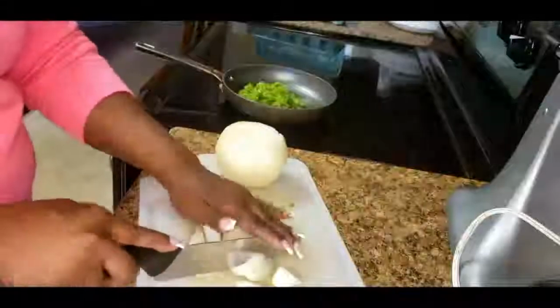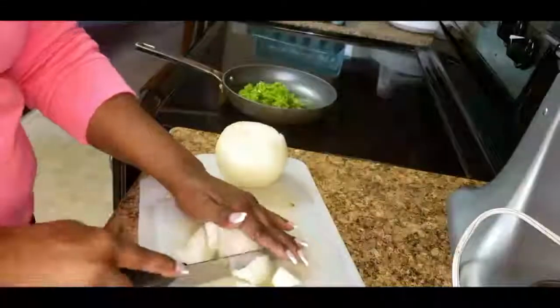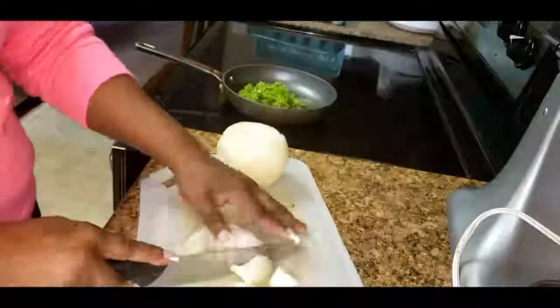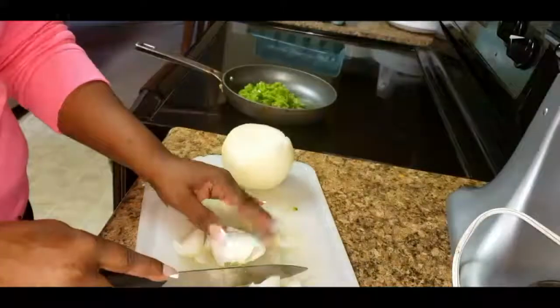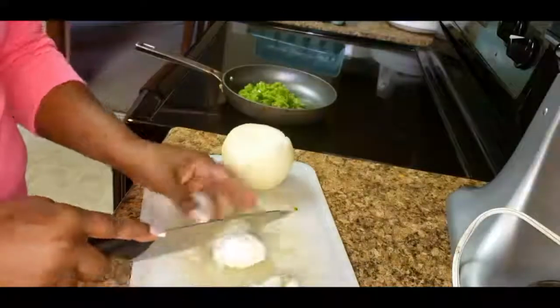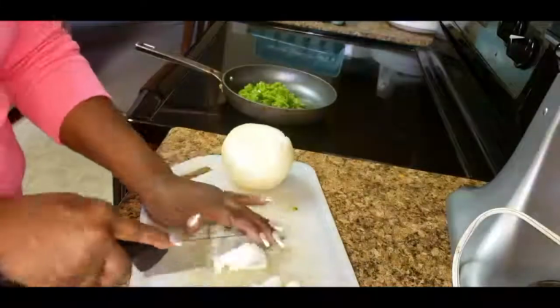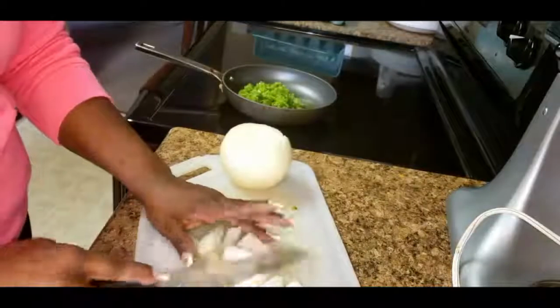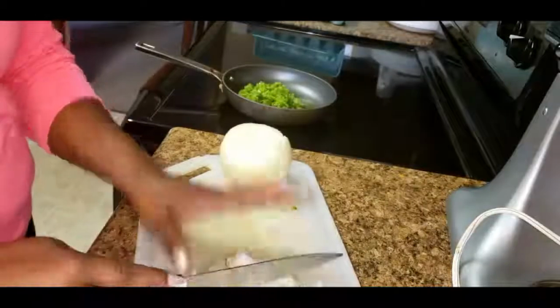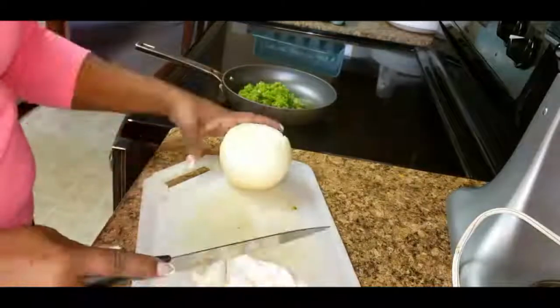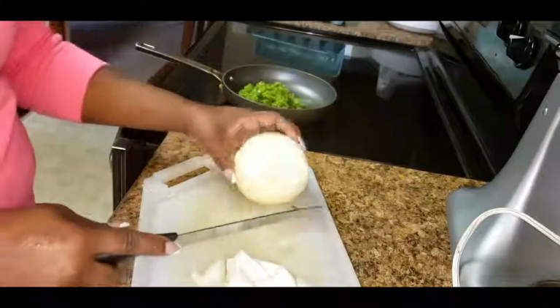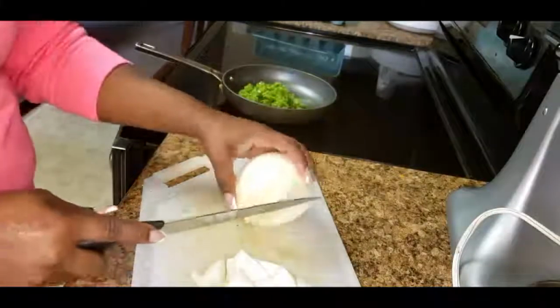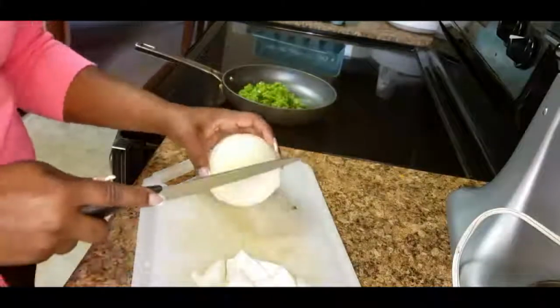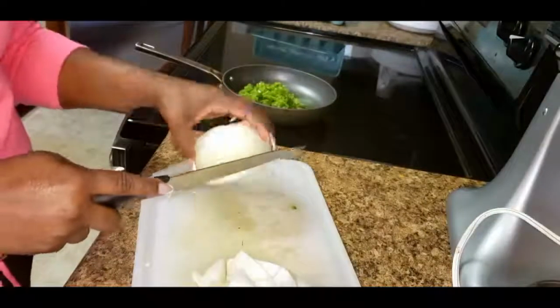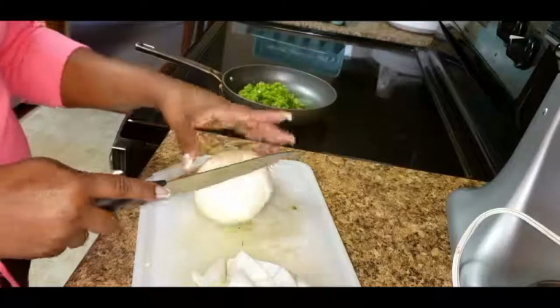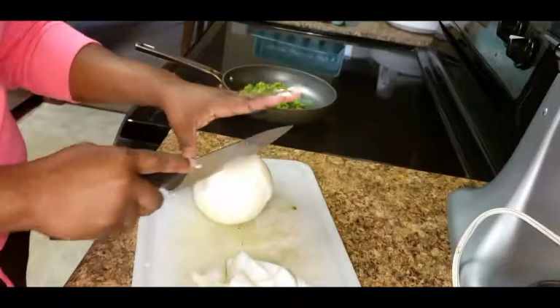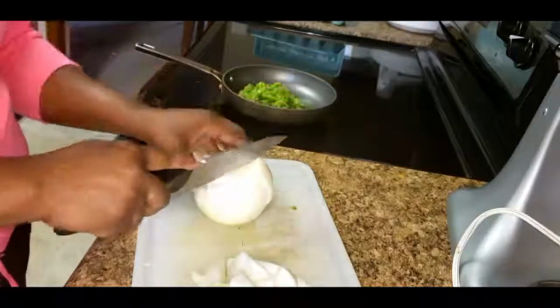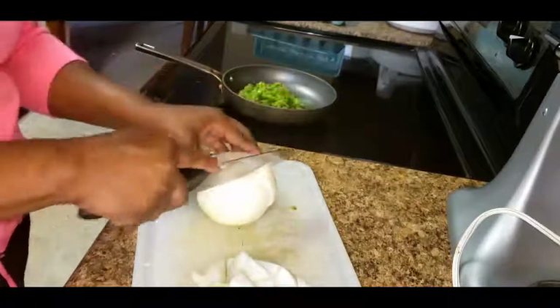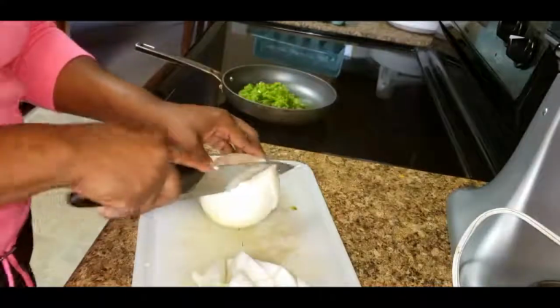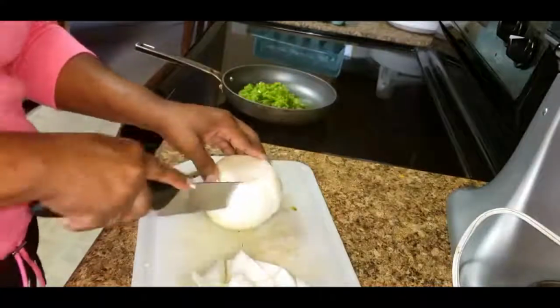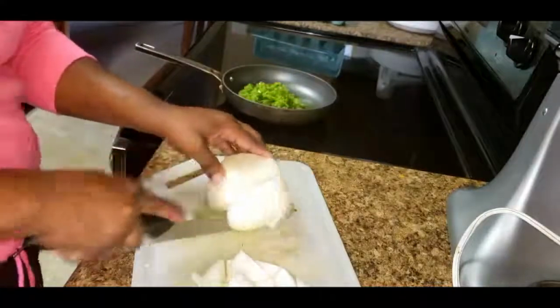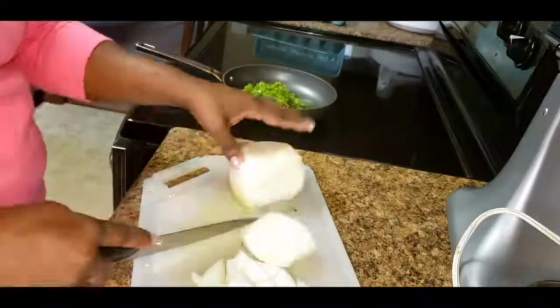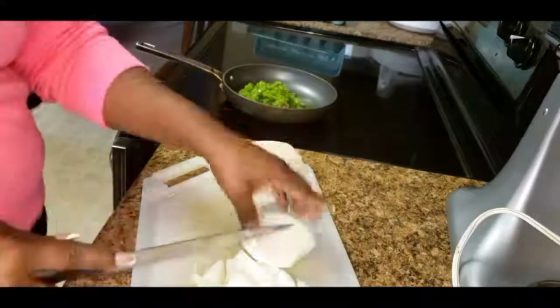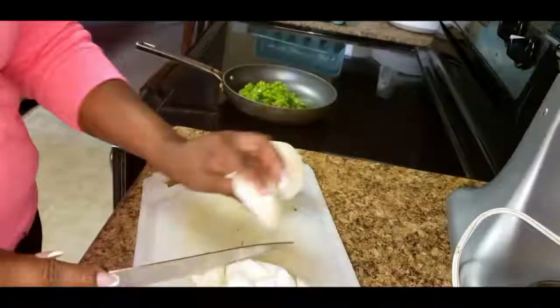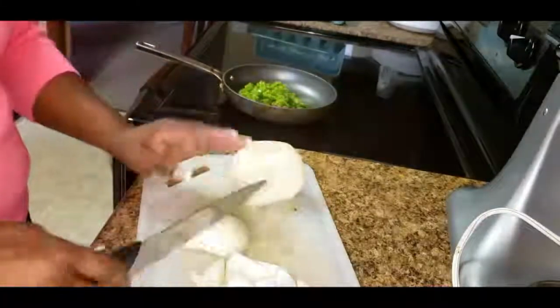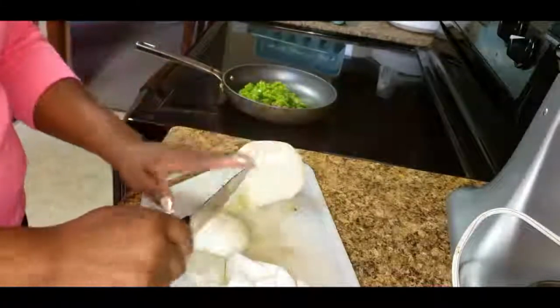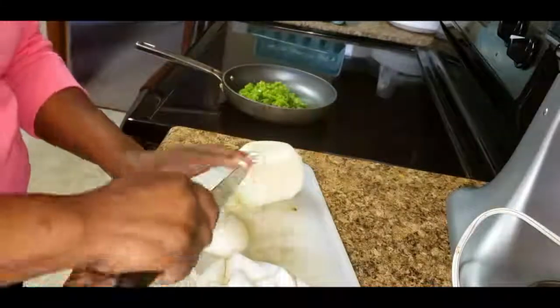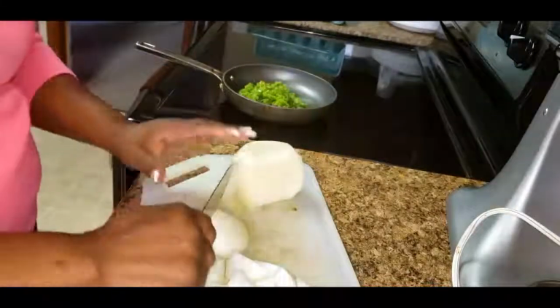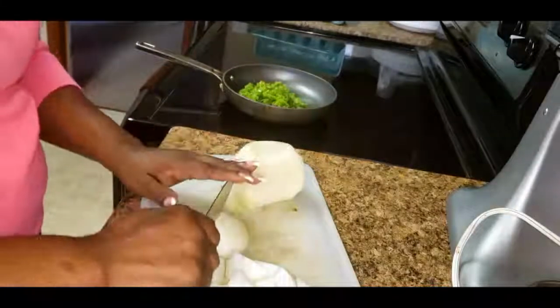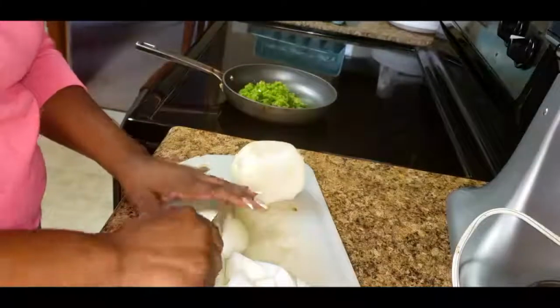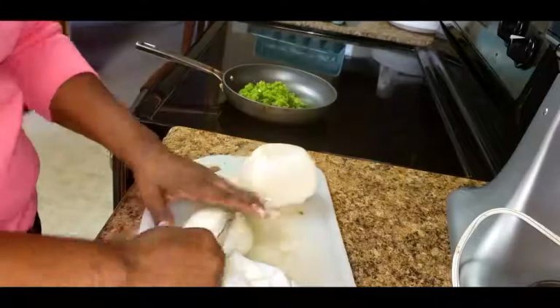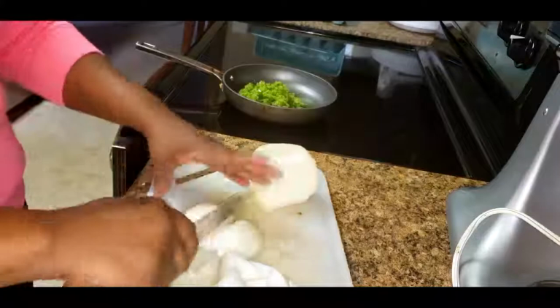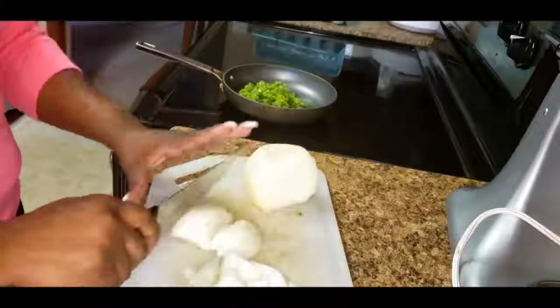I use one large white onion and I also chopped the onion into chunks and then placed it into the food processor to be cut into smaller pieces.